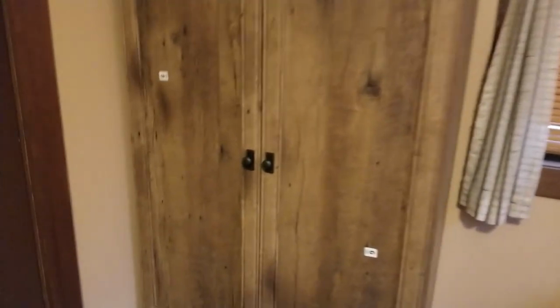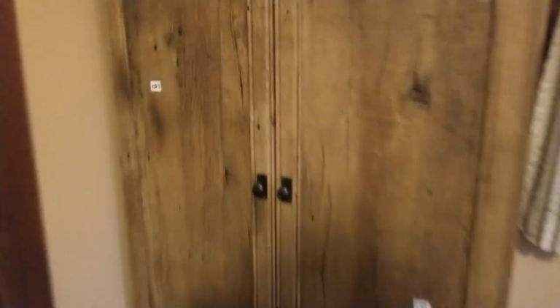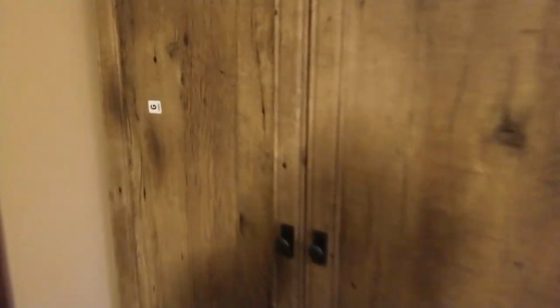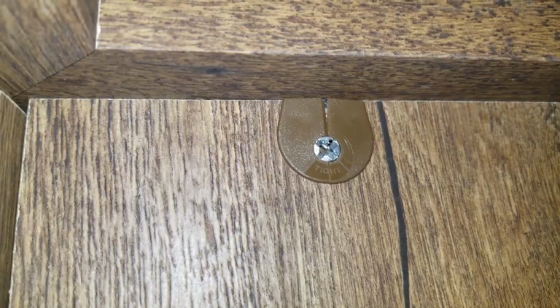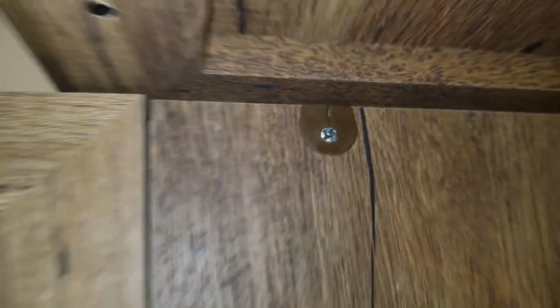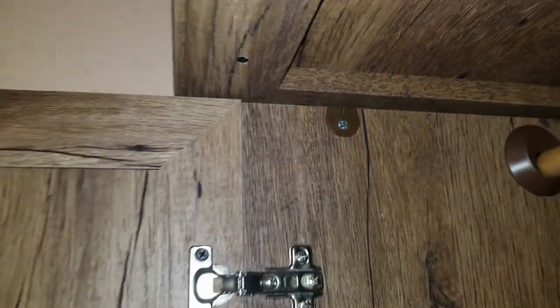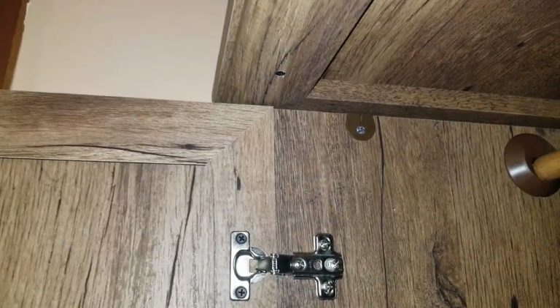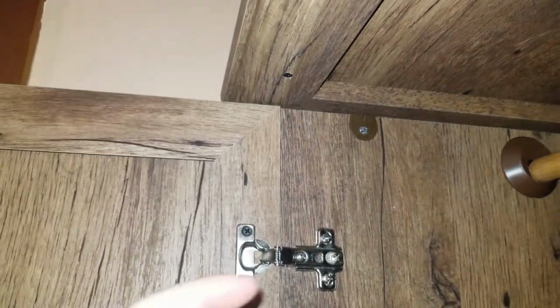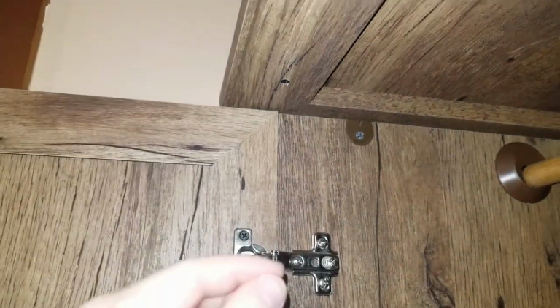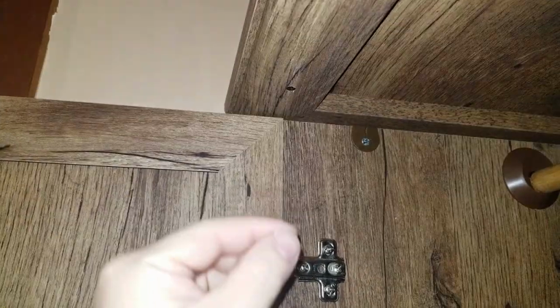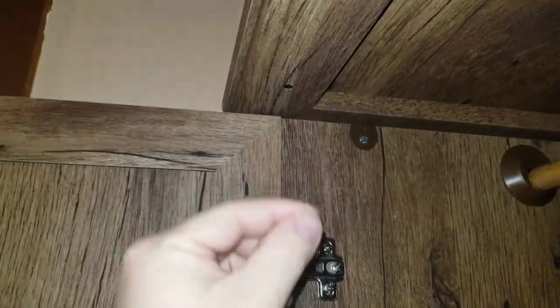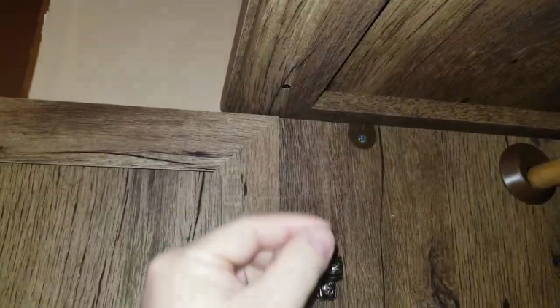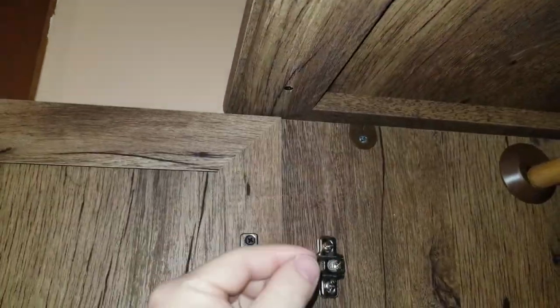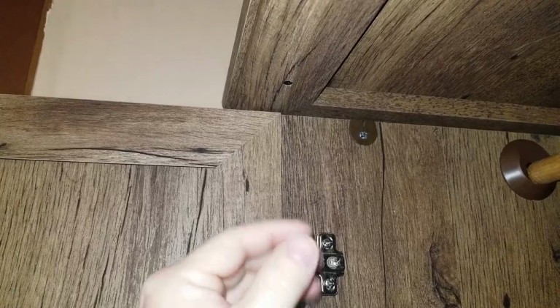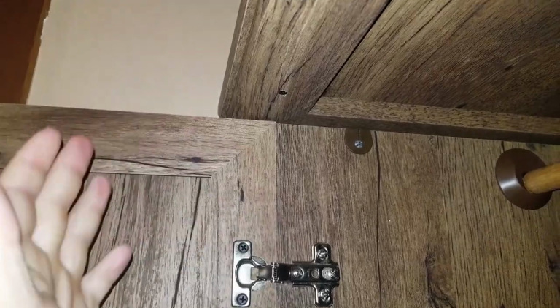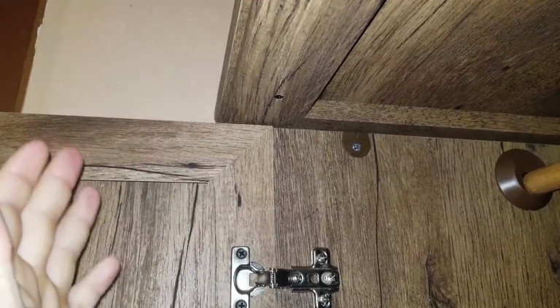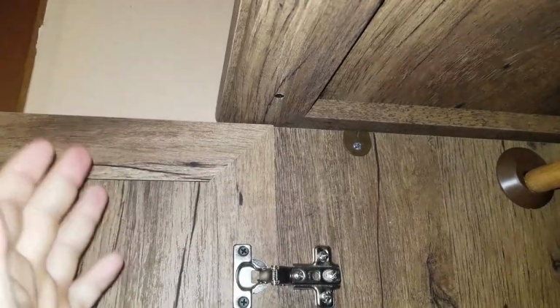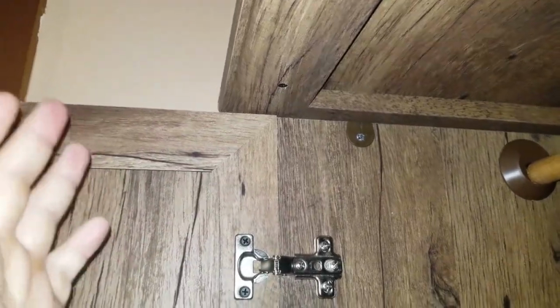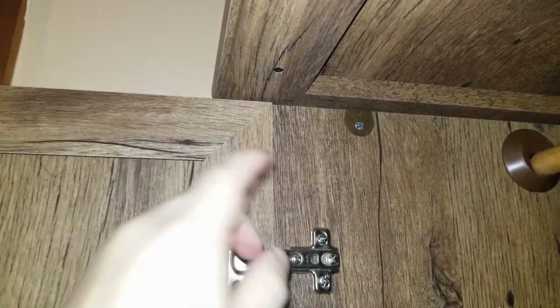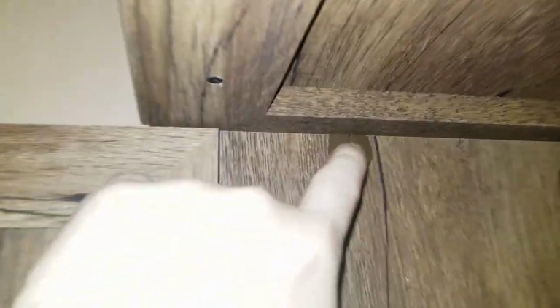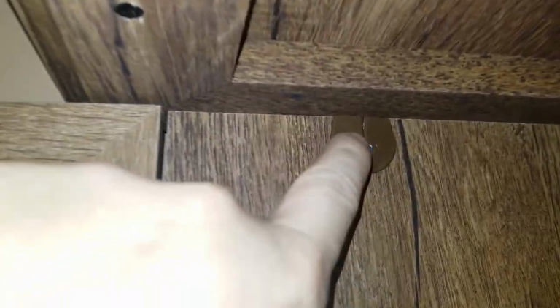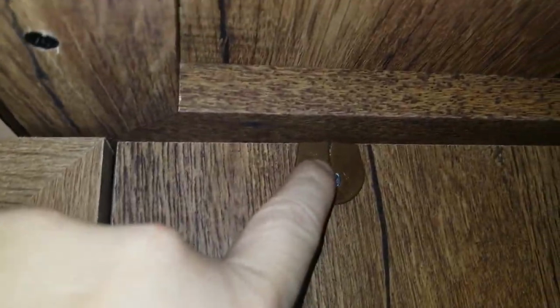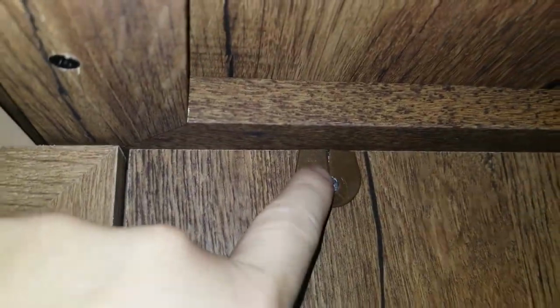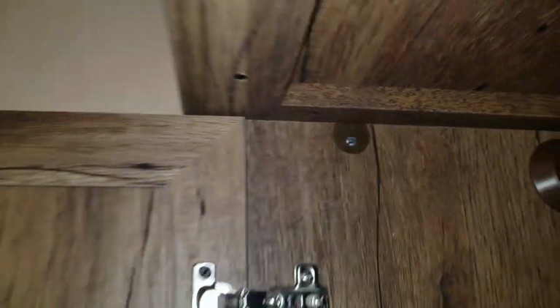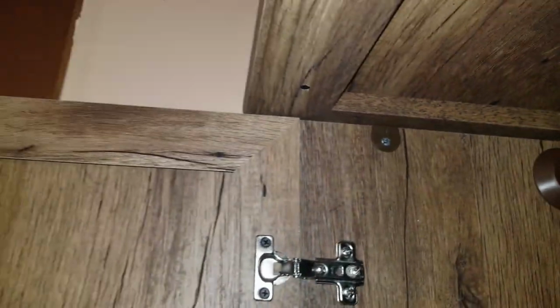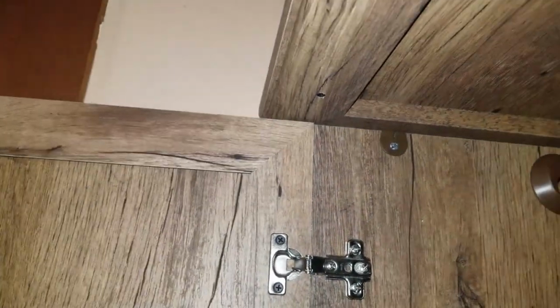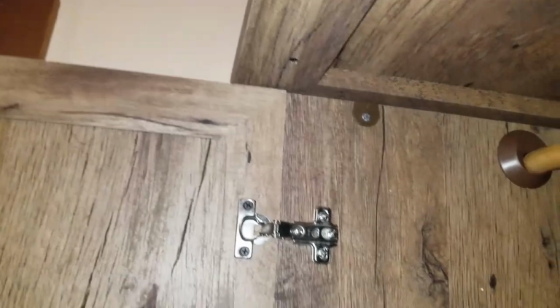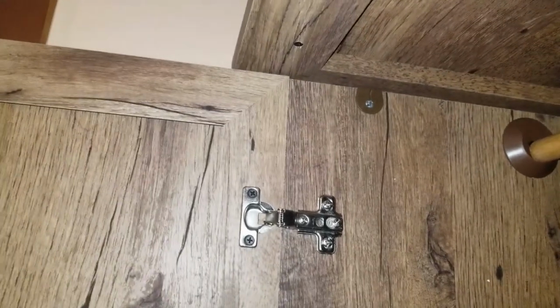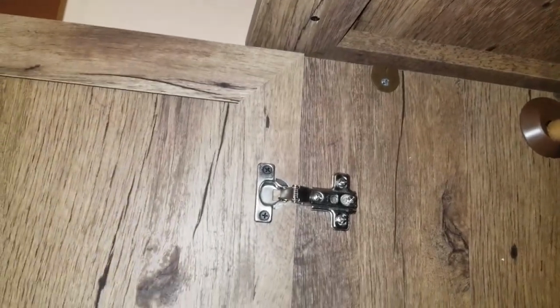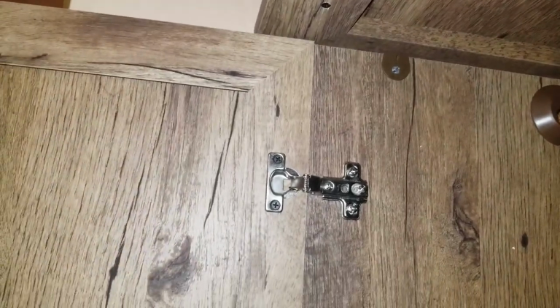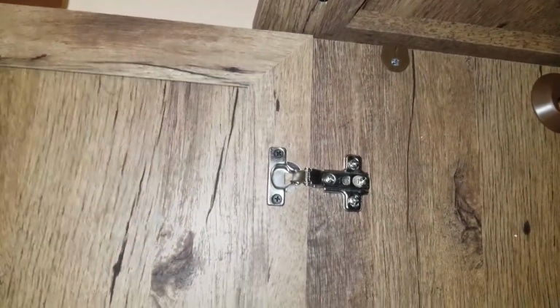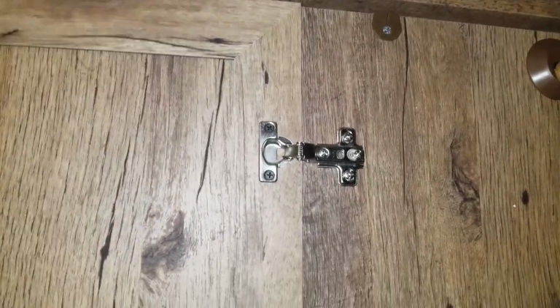There's one spot when putting those on where it says make as tight as possible. Don't listen to that — as tight as possible — because I cracked mine. So tight, not as tight as possible.